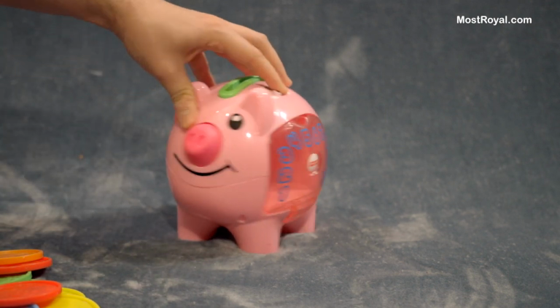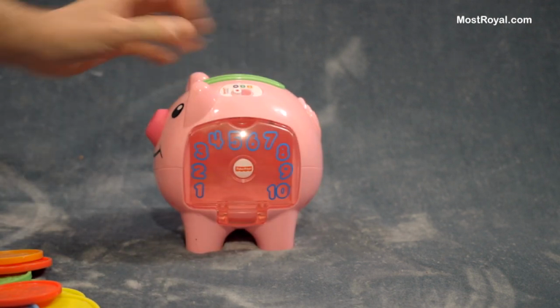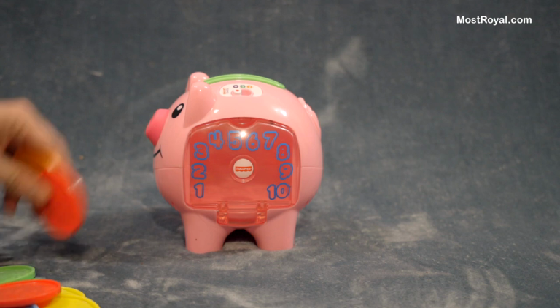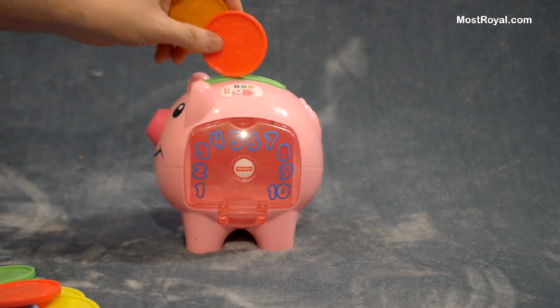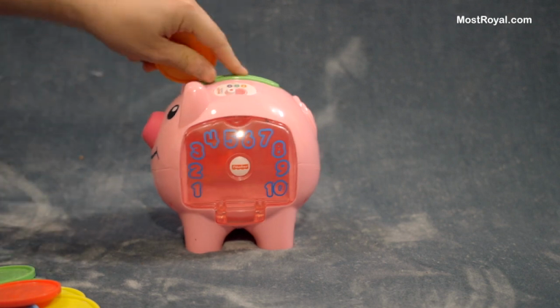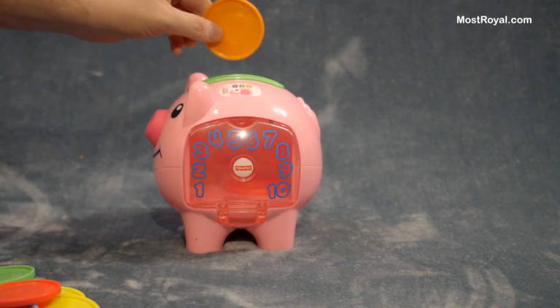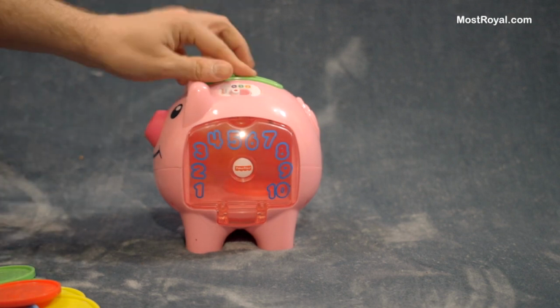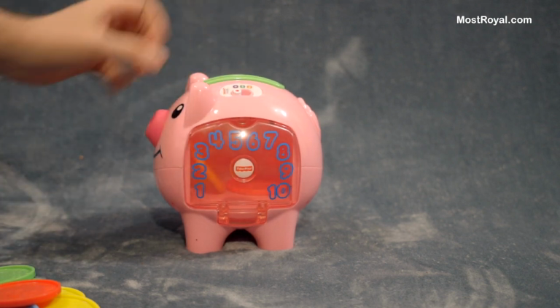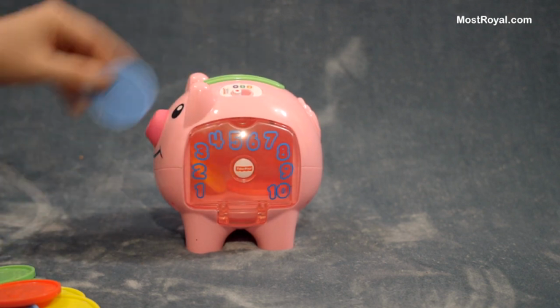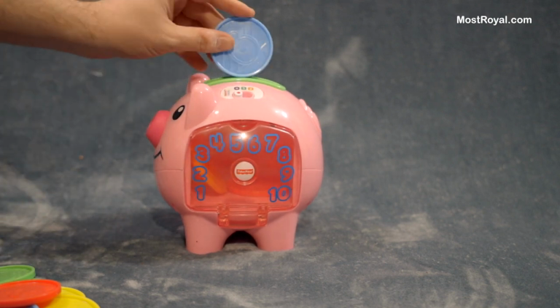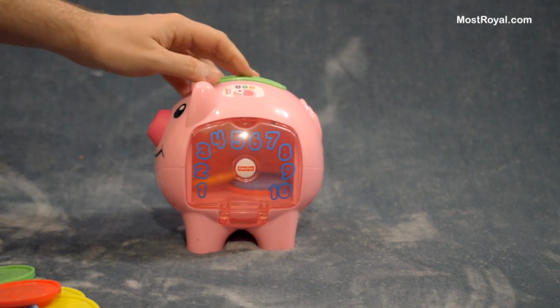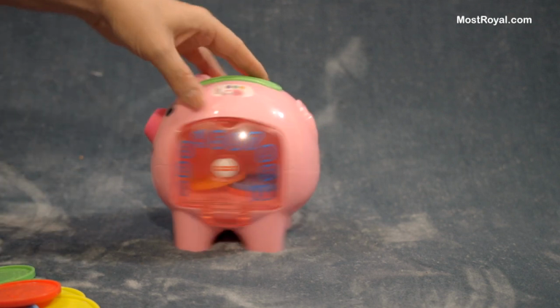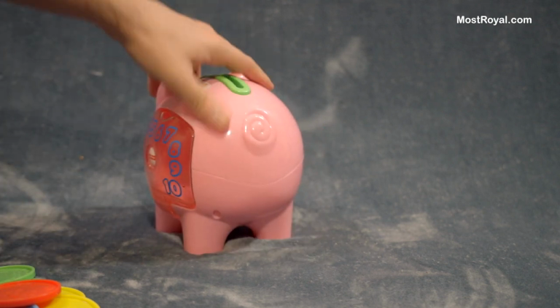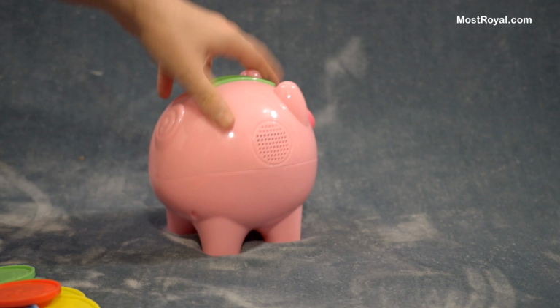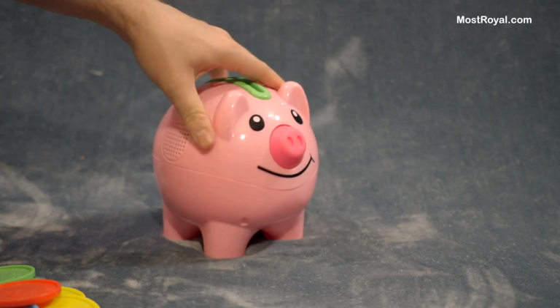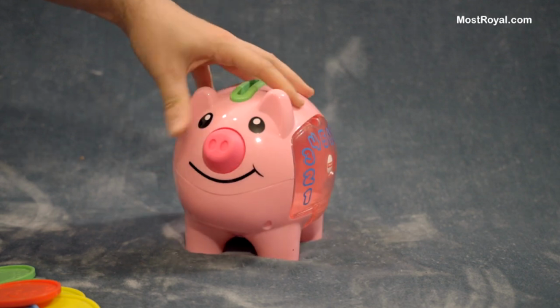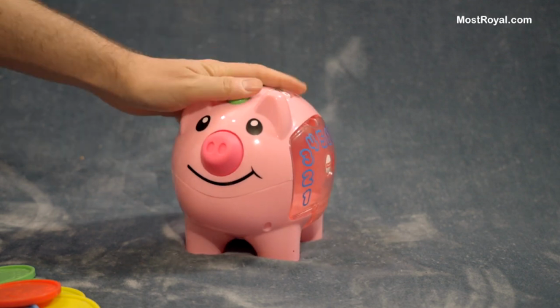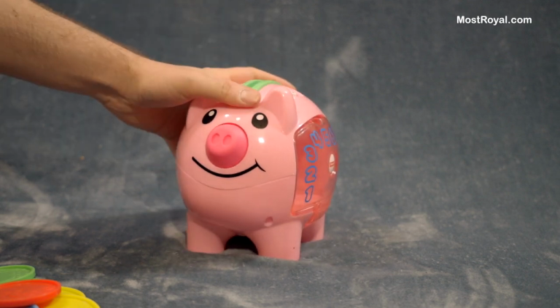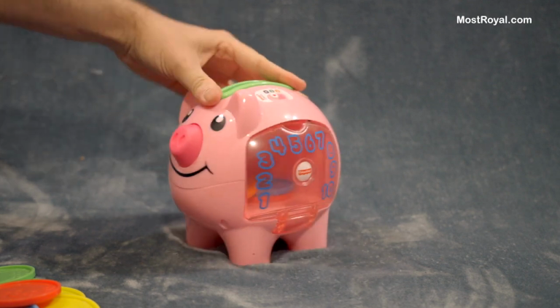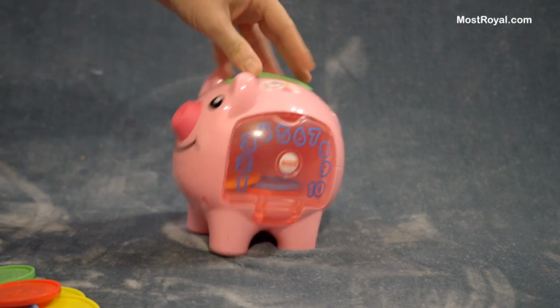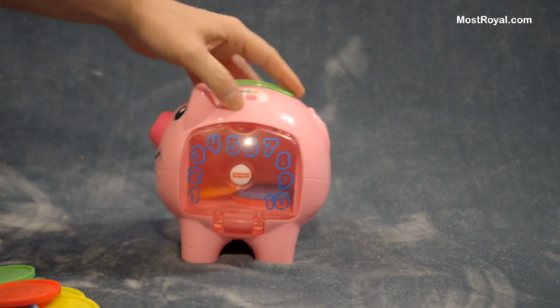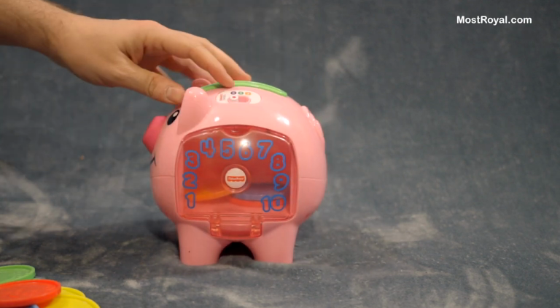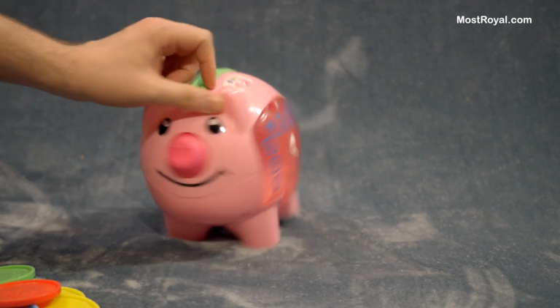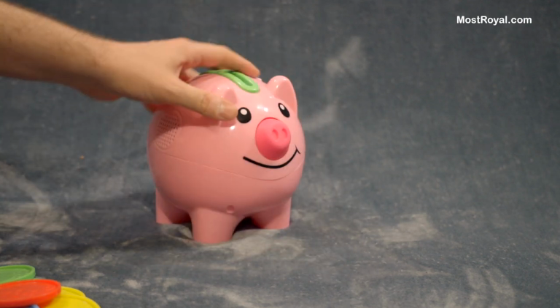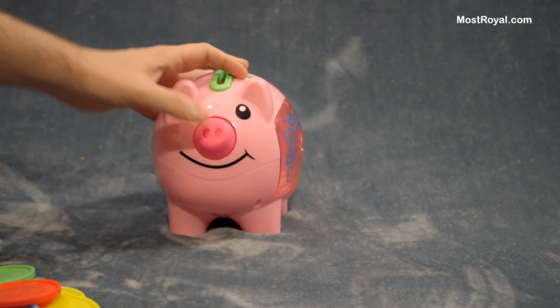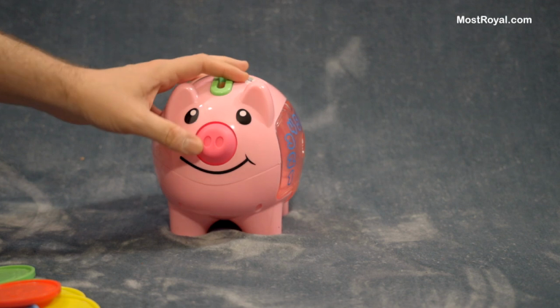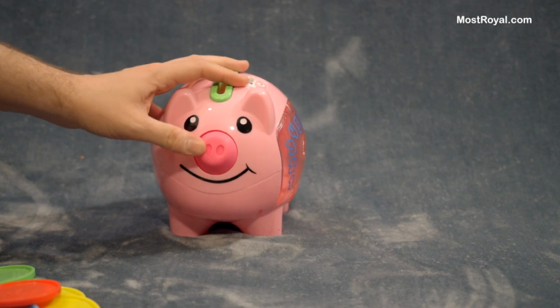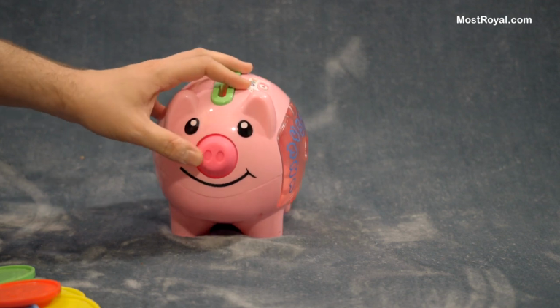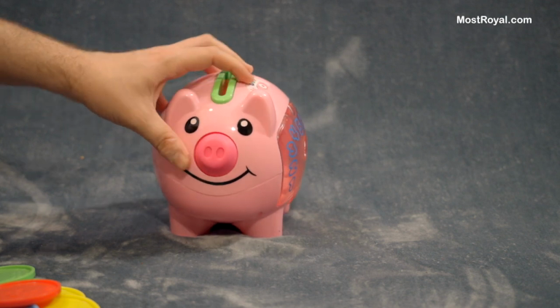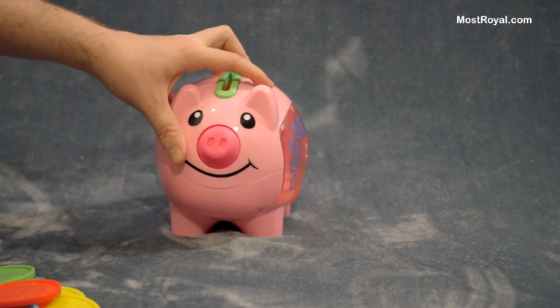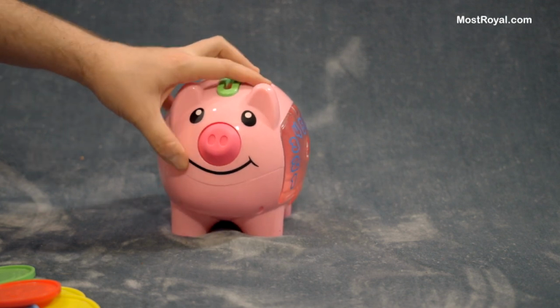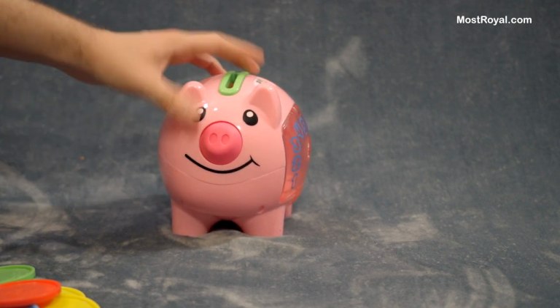You can turn it off completely and put stuff in if you just don't want to listen to it. Sometimes we get a little burned out on some of the songs. I think the nose is really cute and so forth.